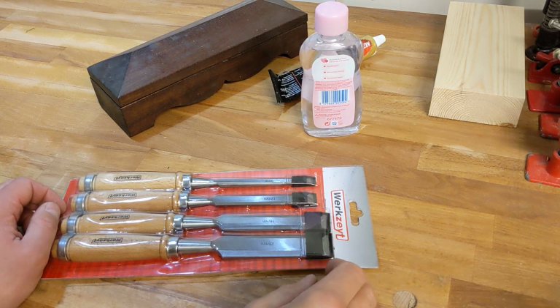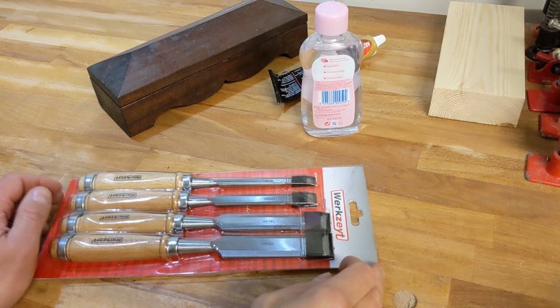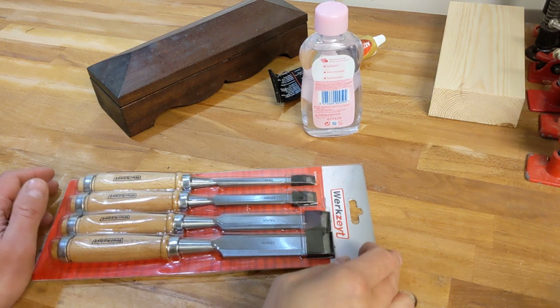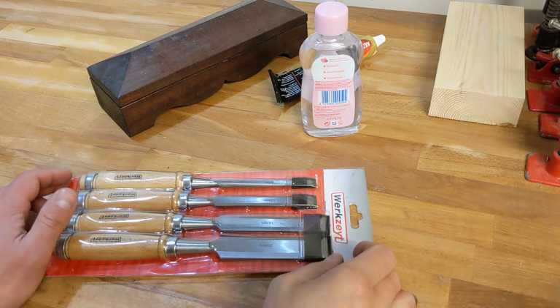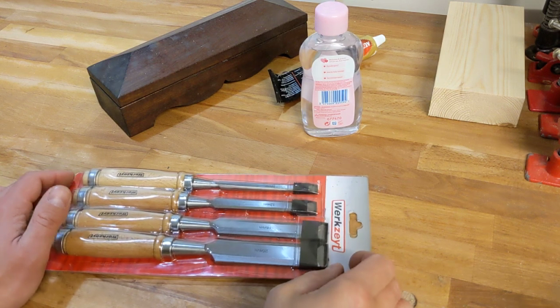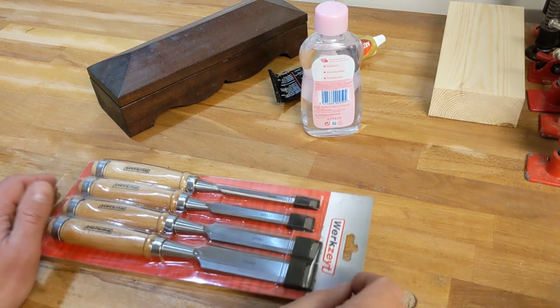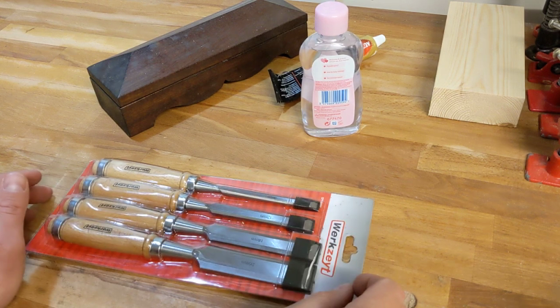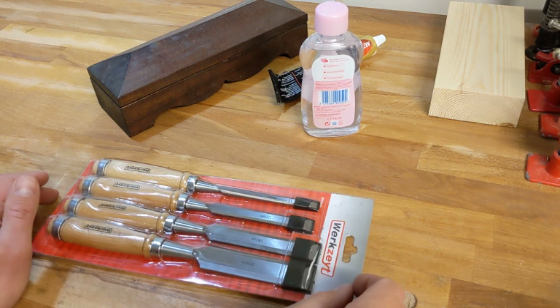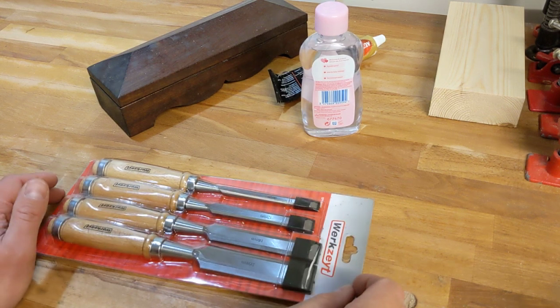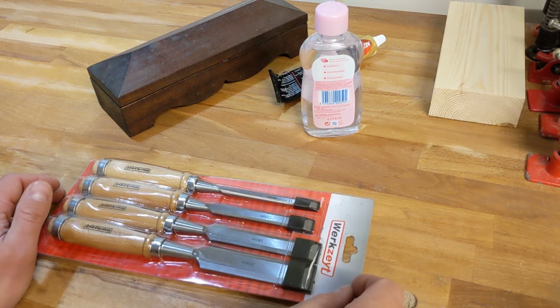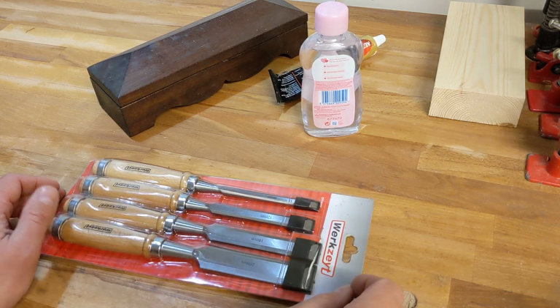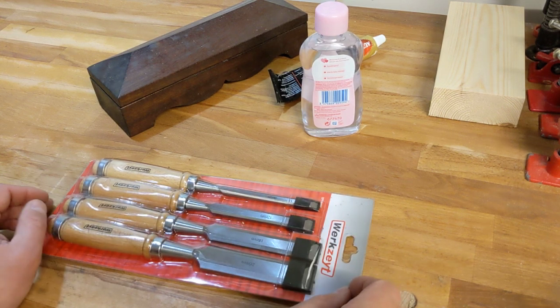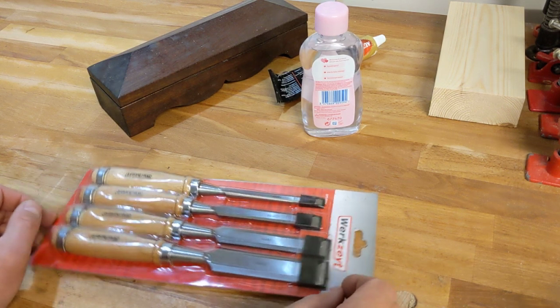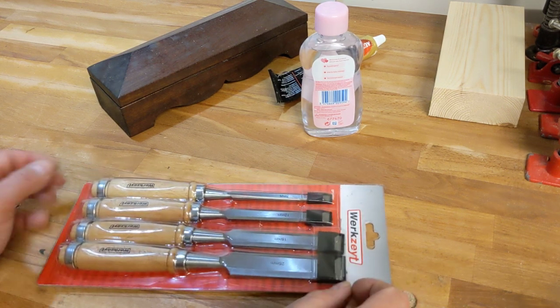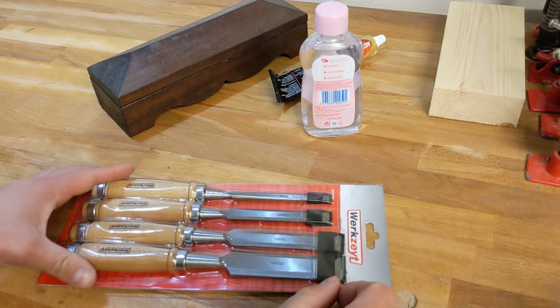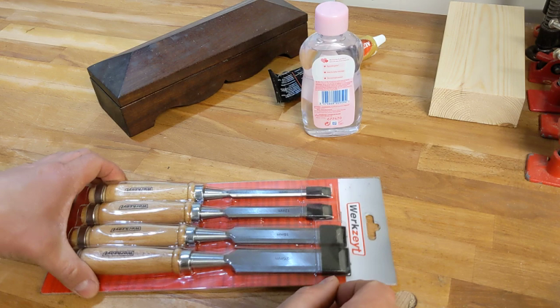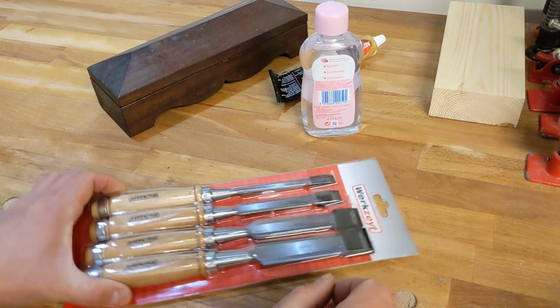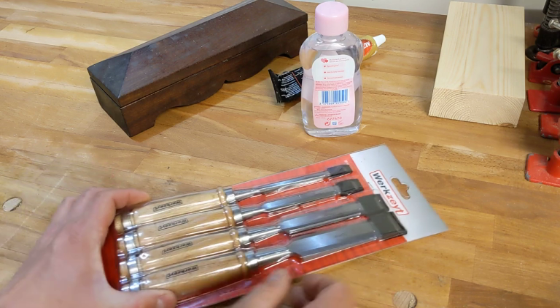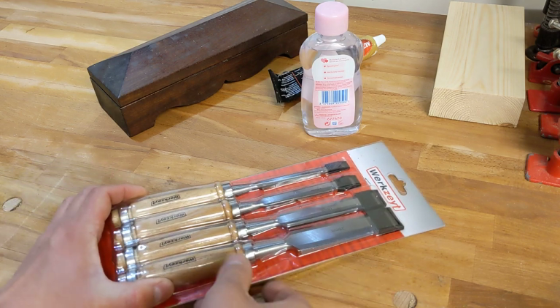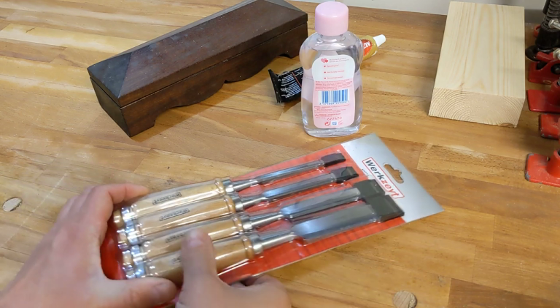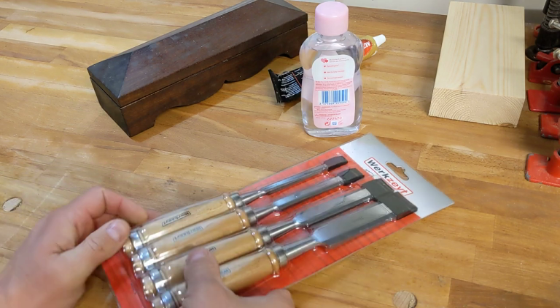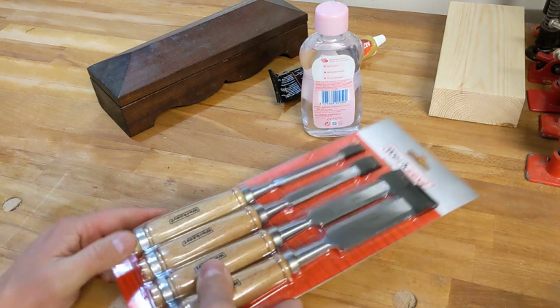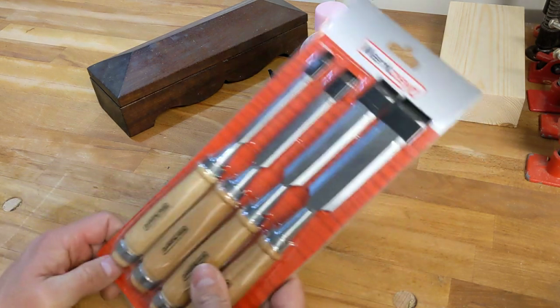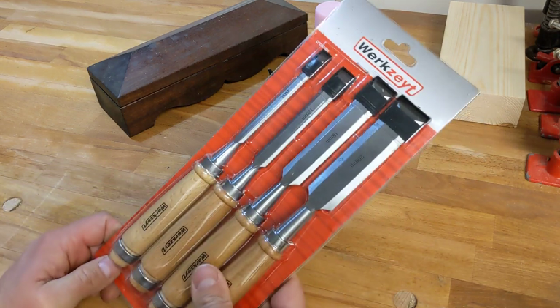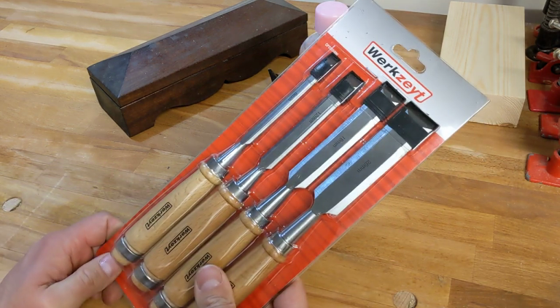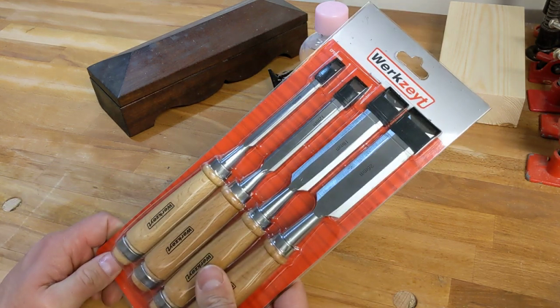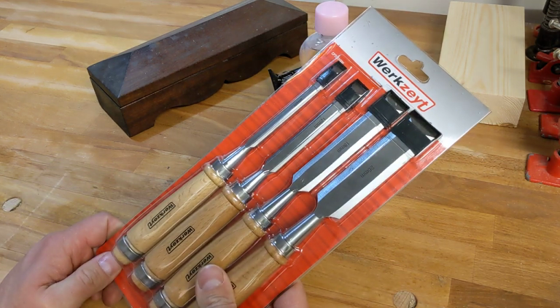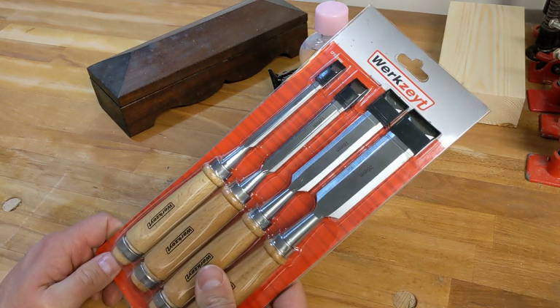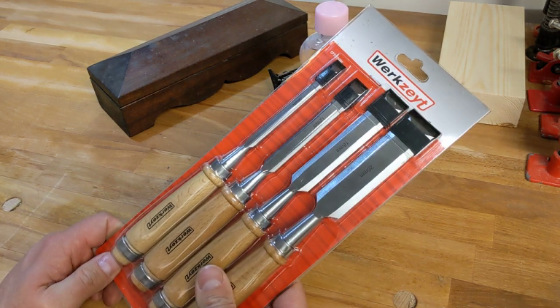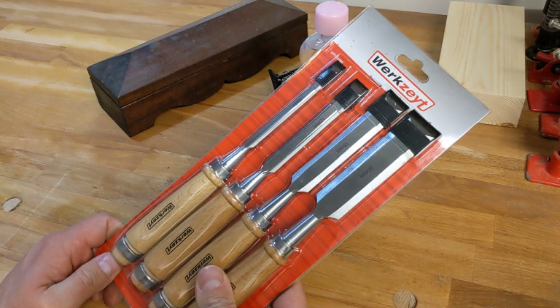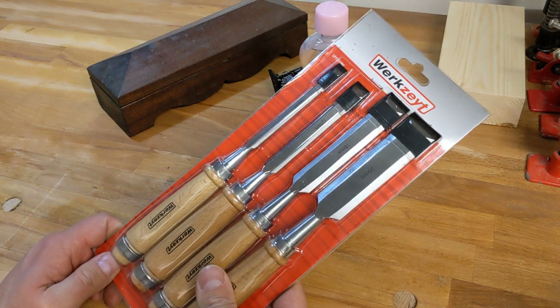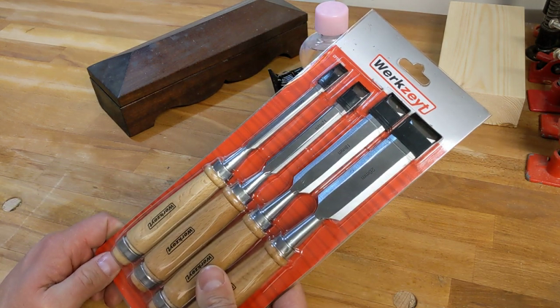Hello everyone, hope you're doing well. So here we are. I thought I'd take a look at some real cheapo chisels — some of Amazon's finest.